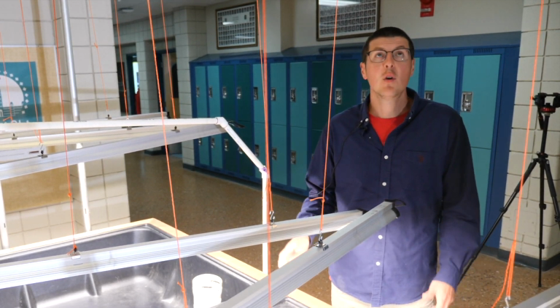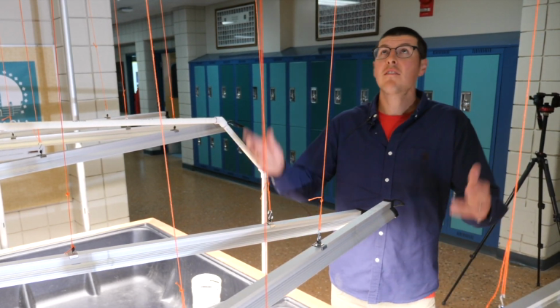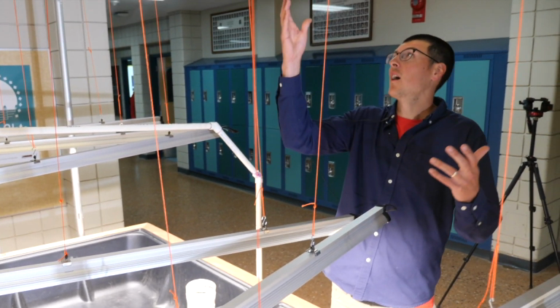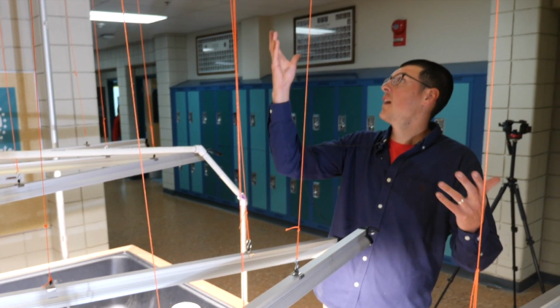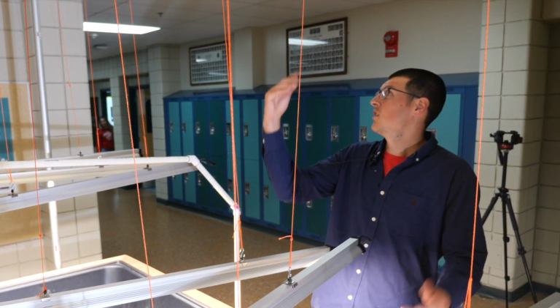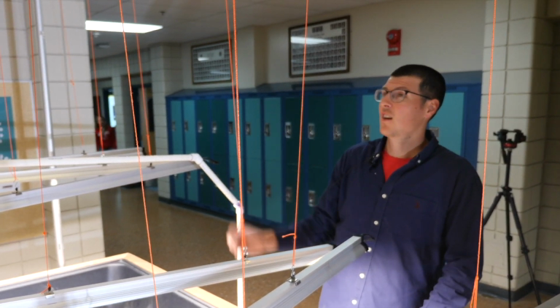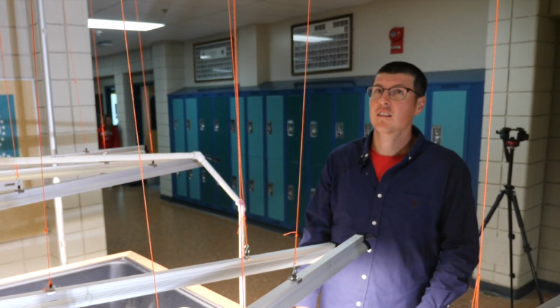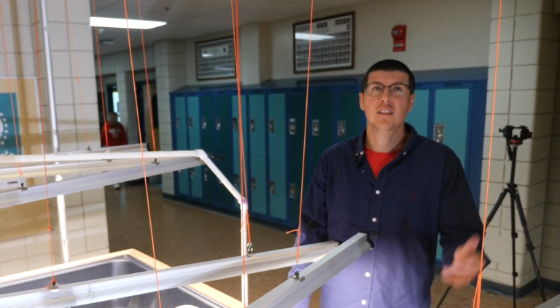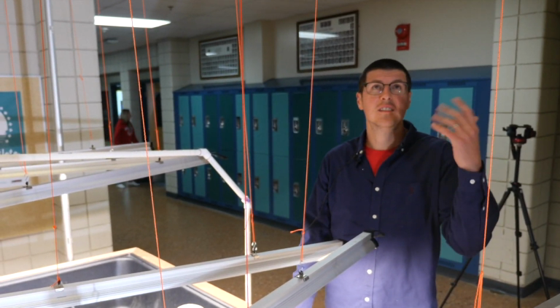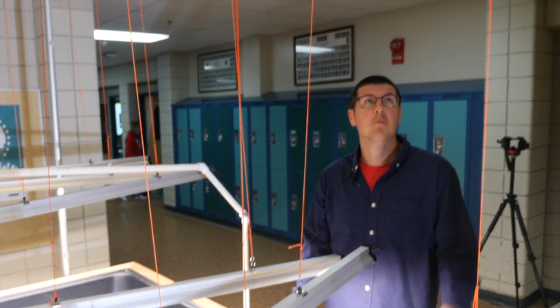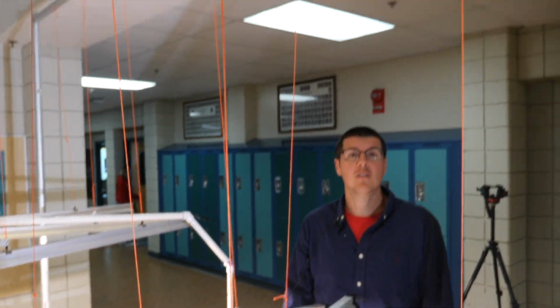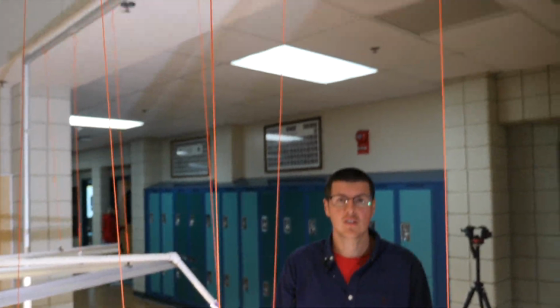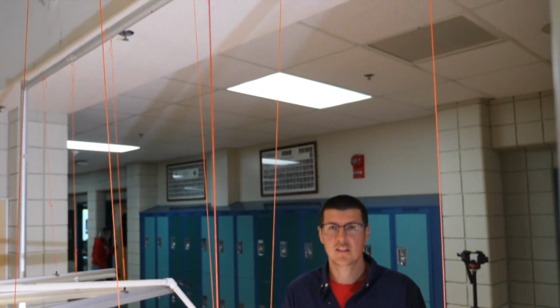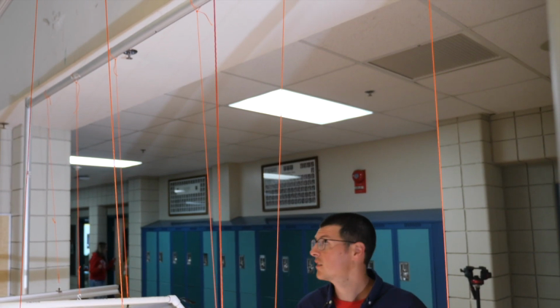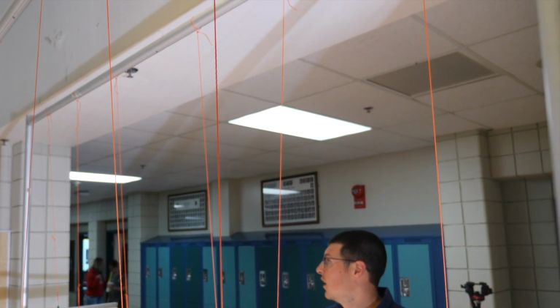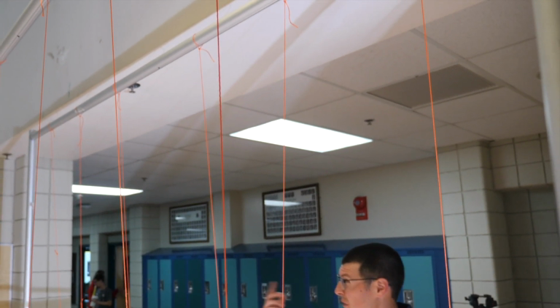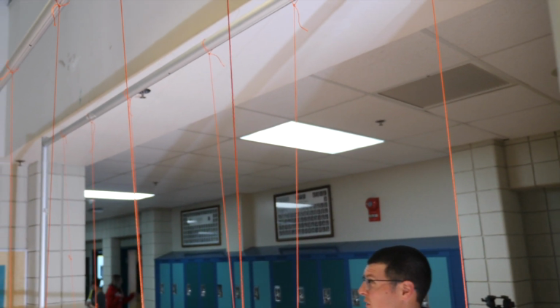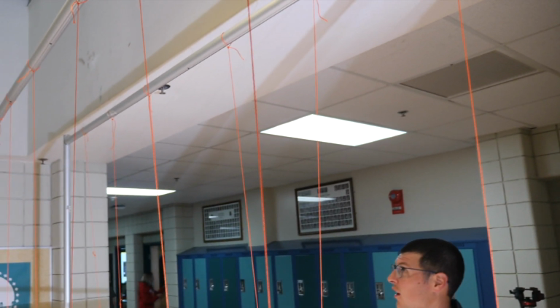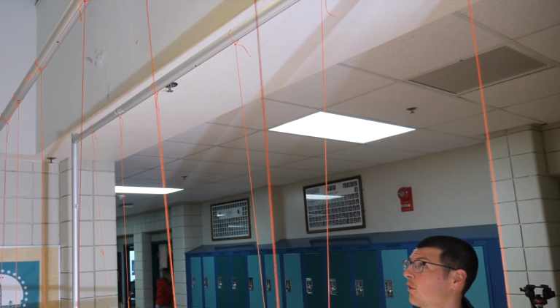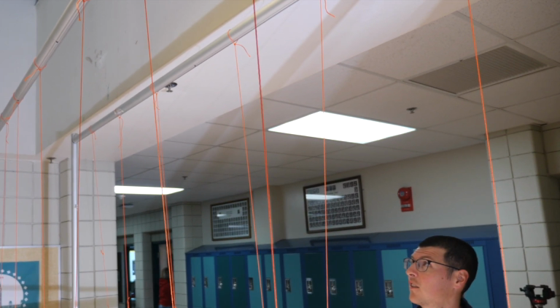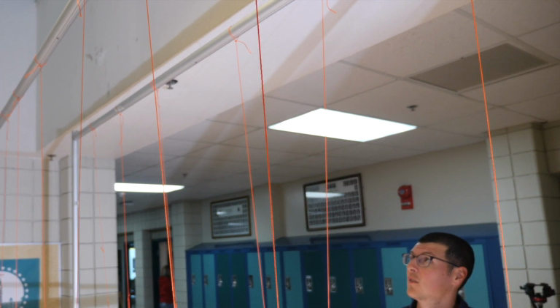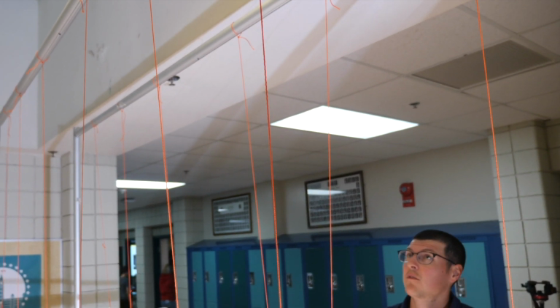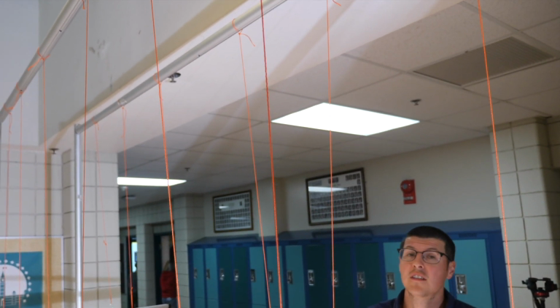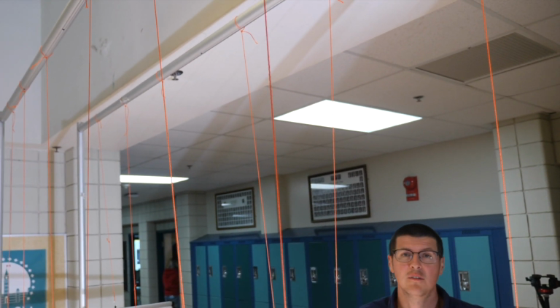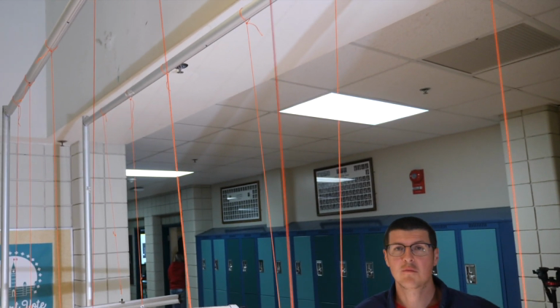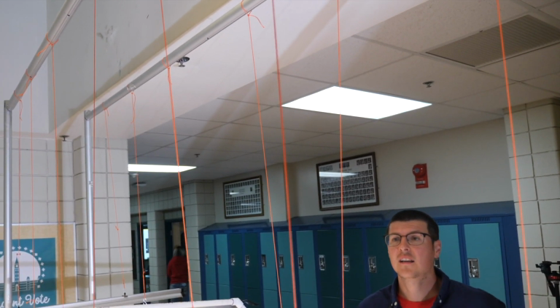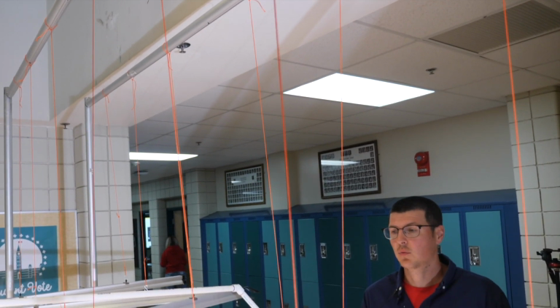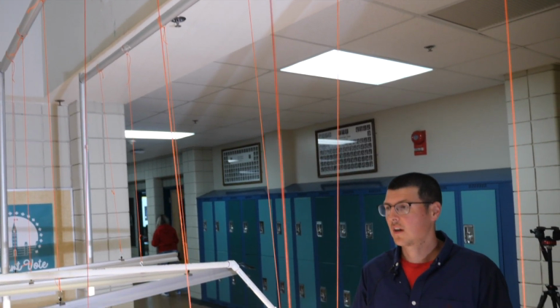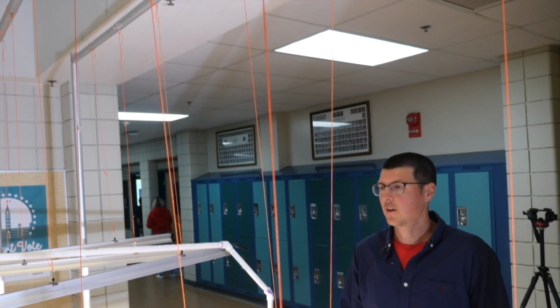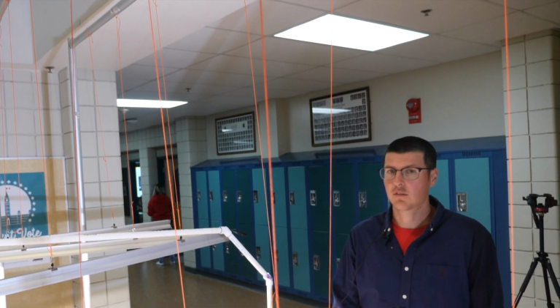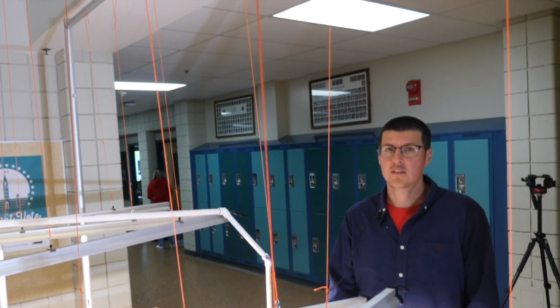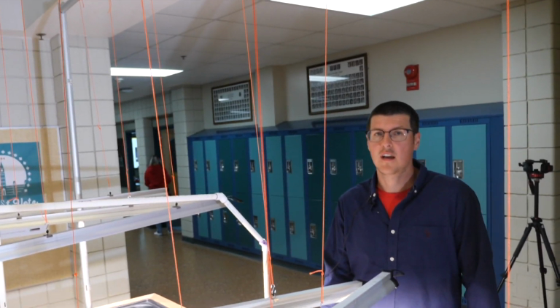We have them hung up on this temporary structure. This is what we use for our grad curtains, so we found it sitting around in the back and it works great for hanging grow lights right now.